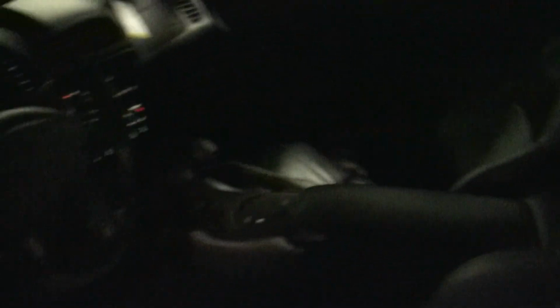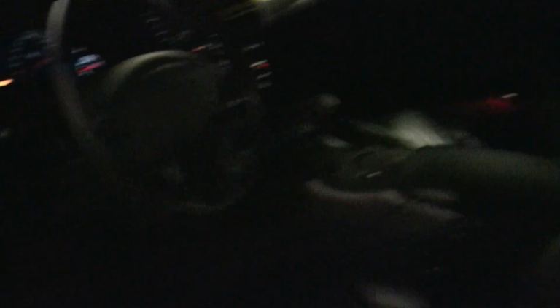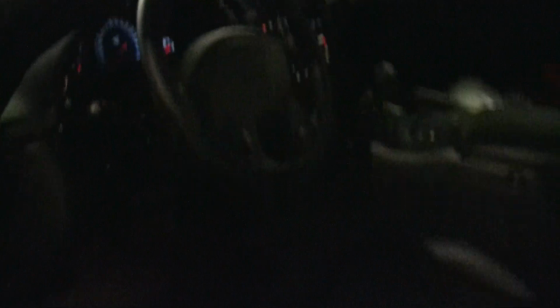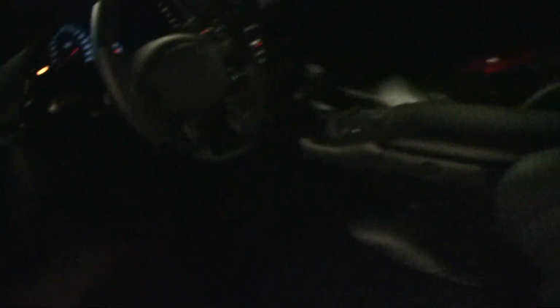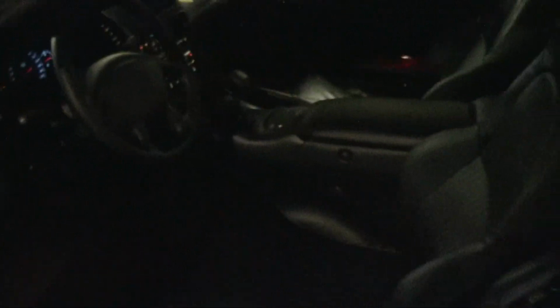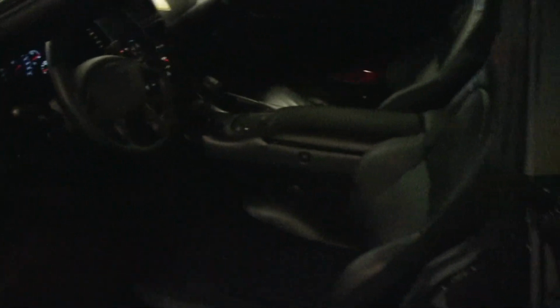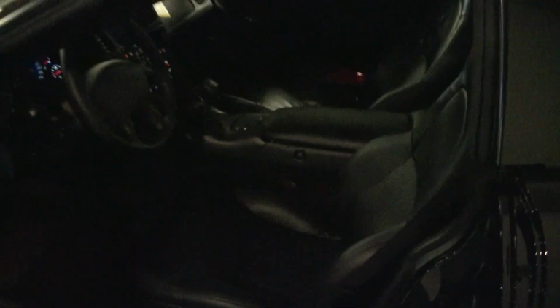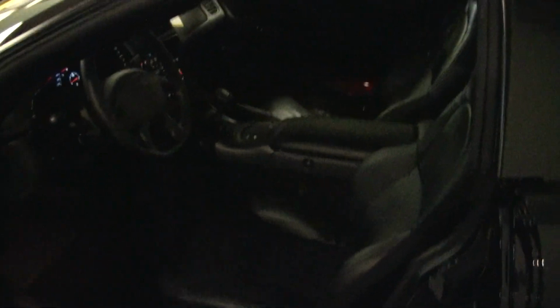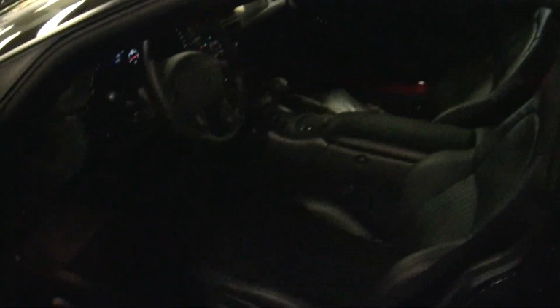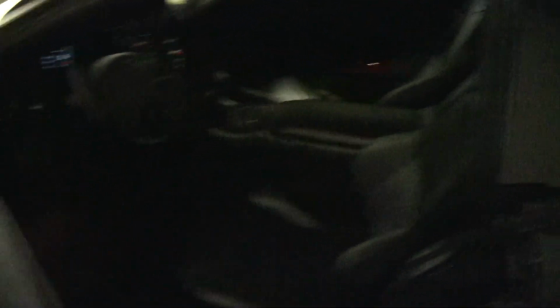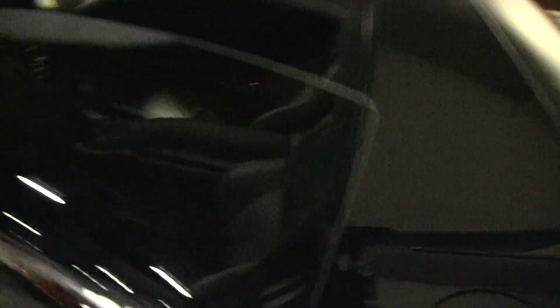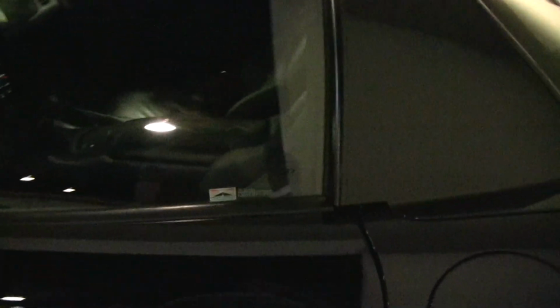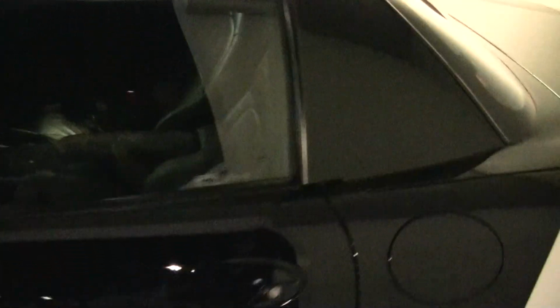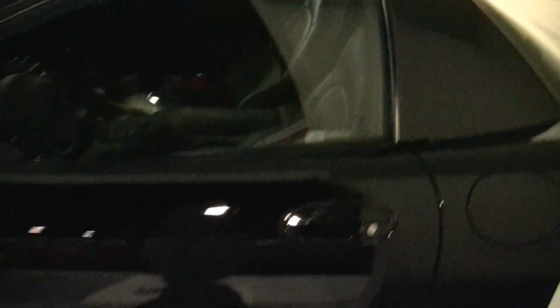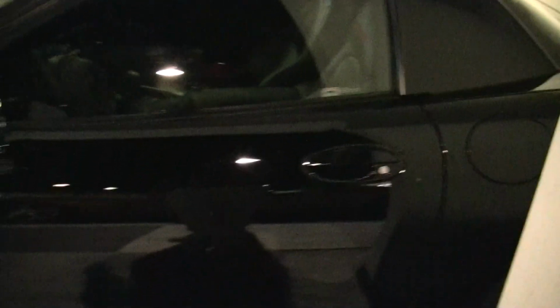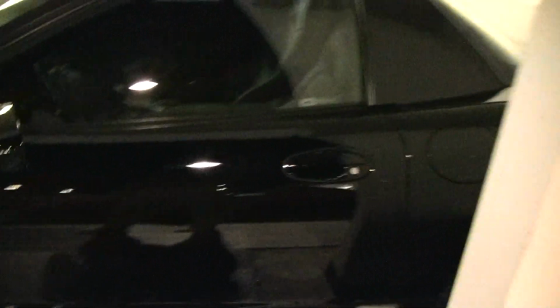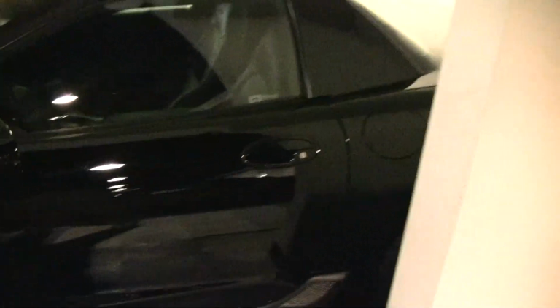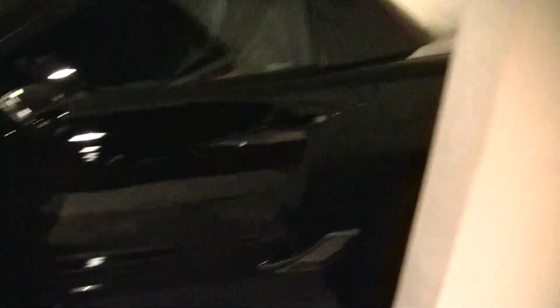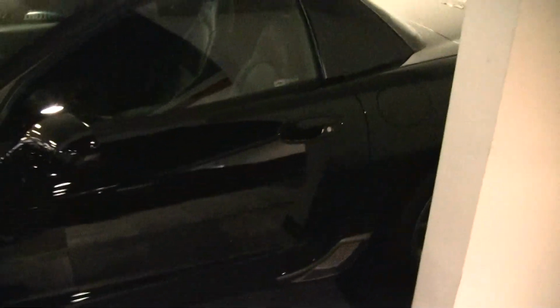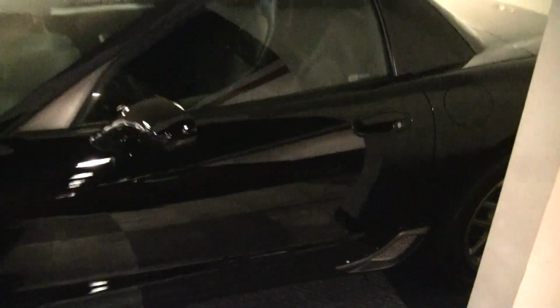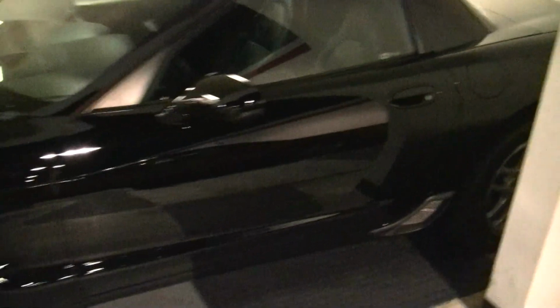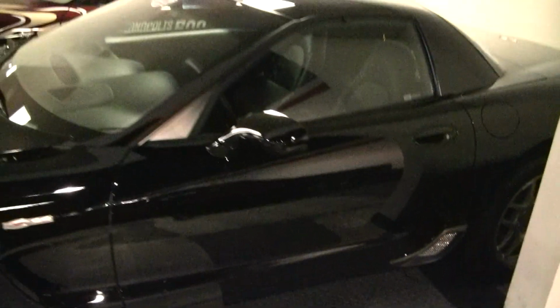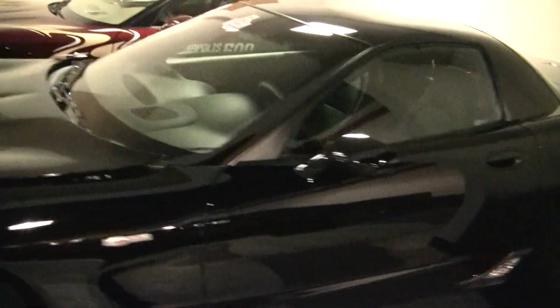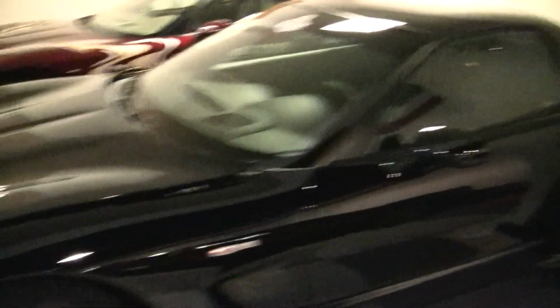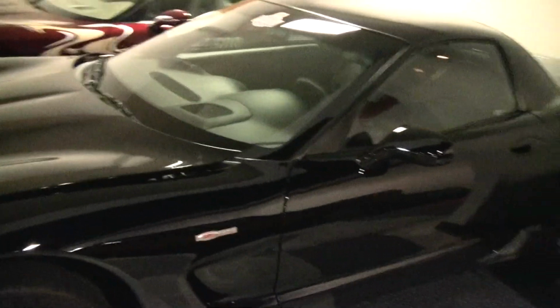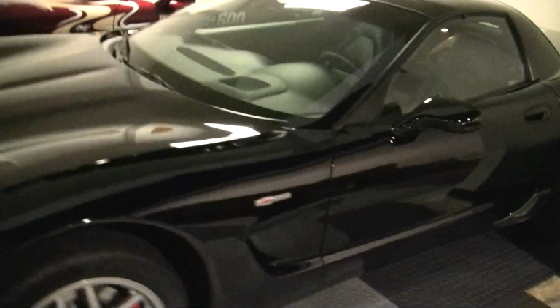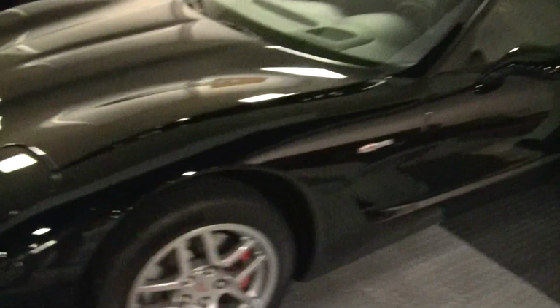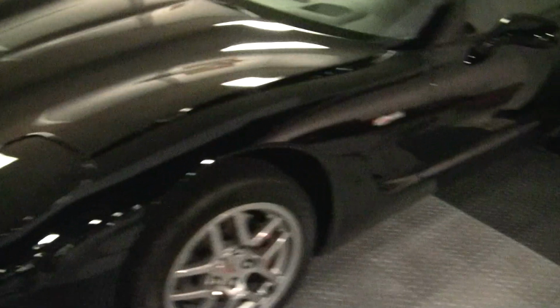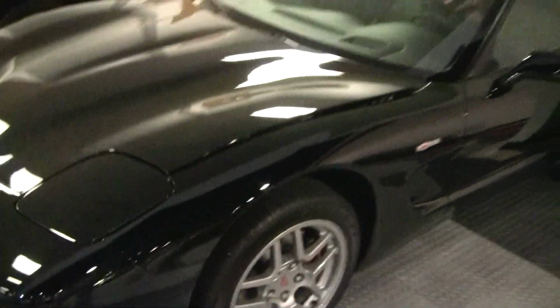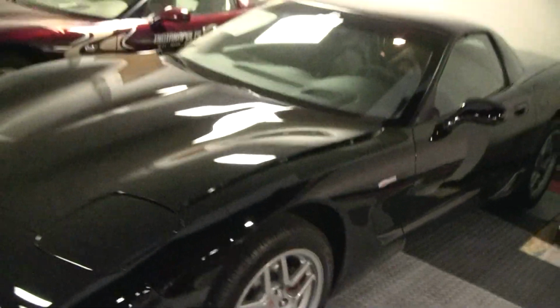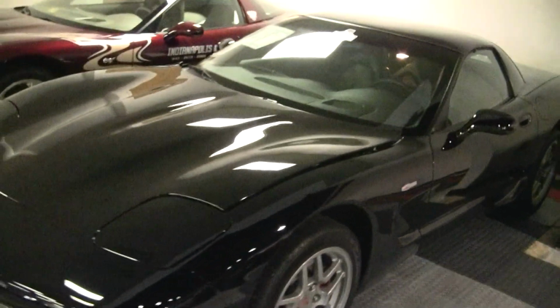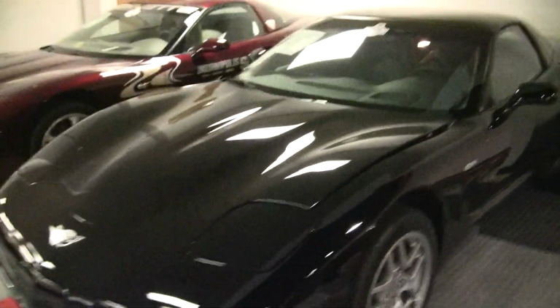Absolutely gorgeous Z06. If you have any questions or any more photos, feel free to call us. Thank you.